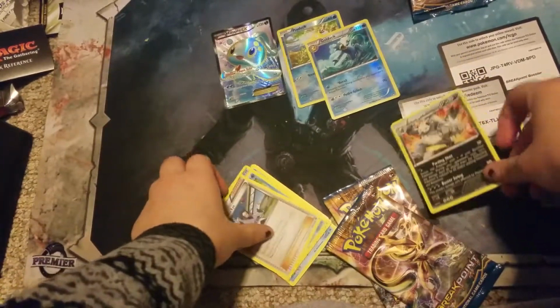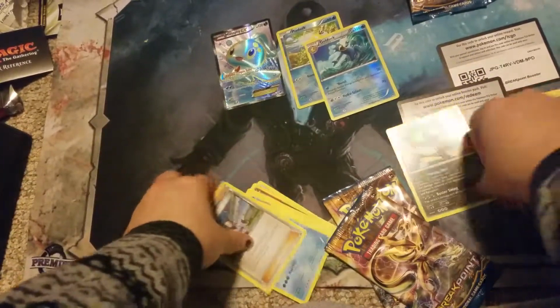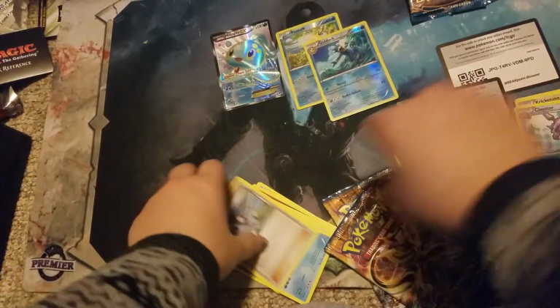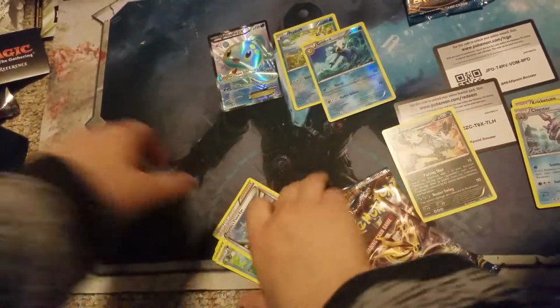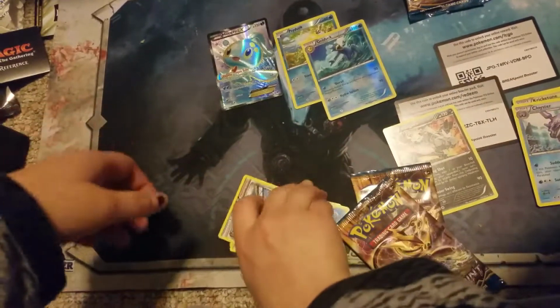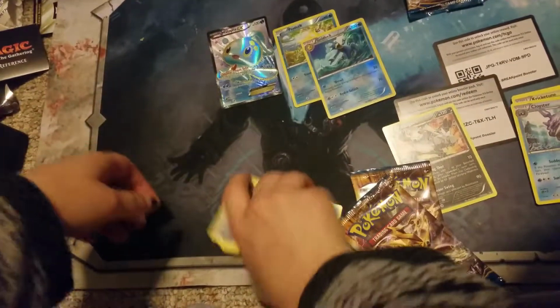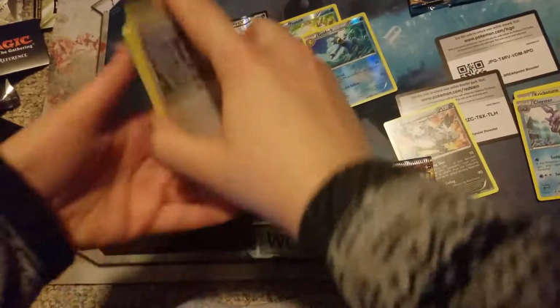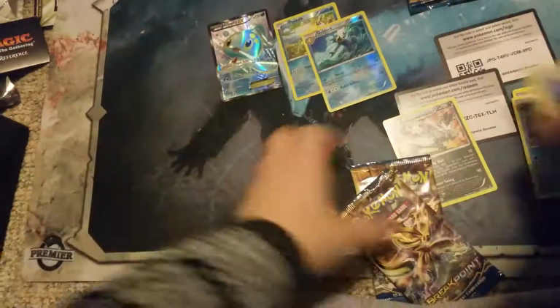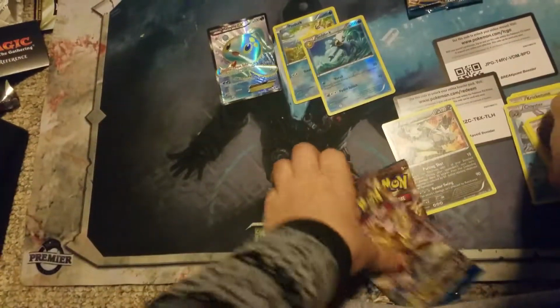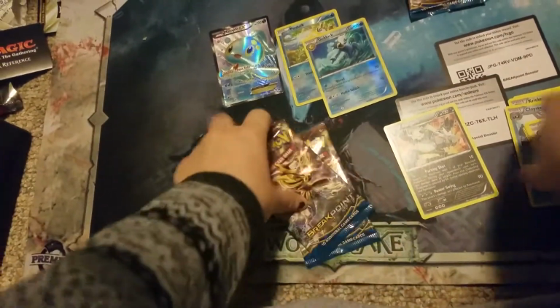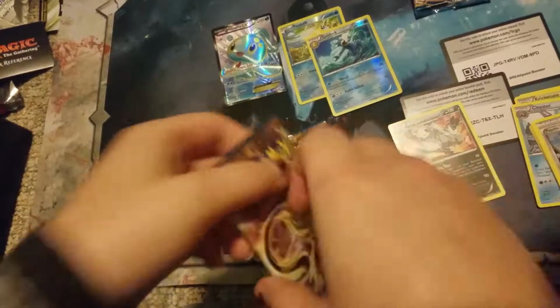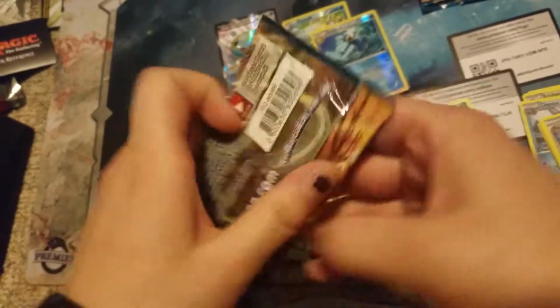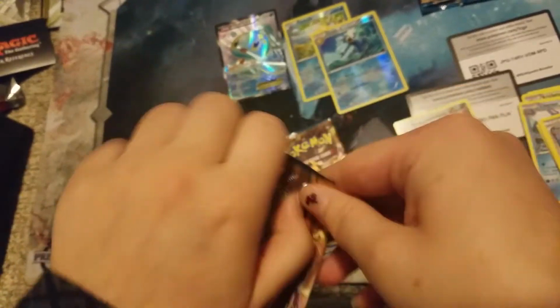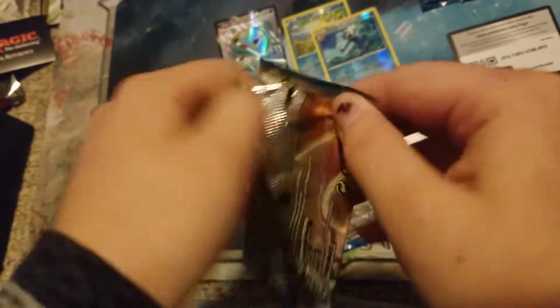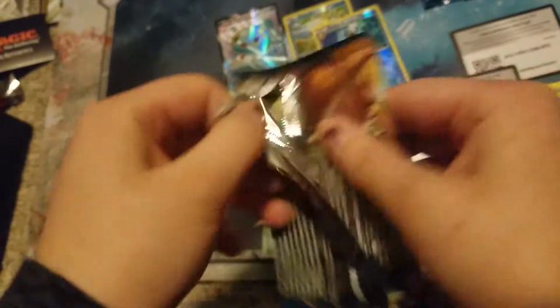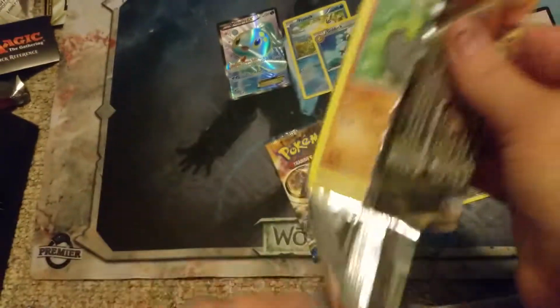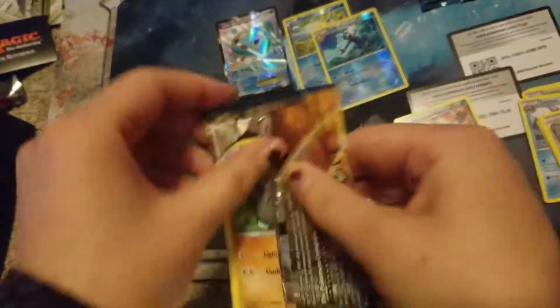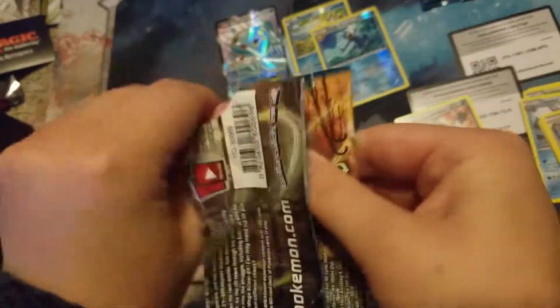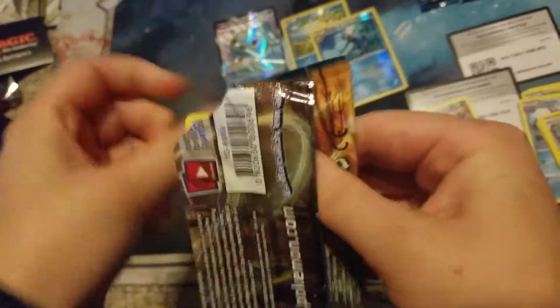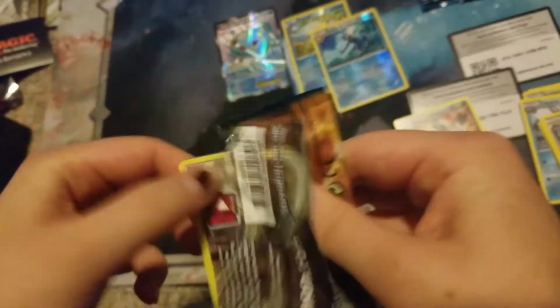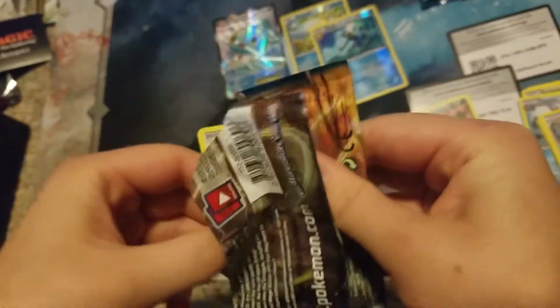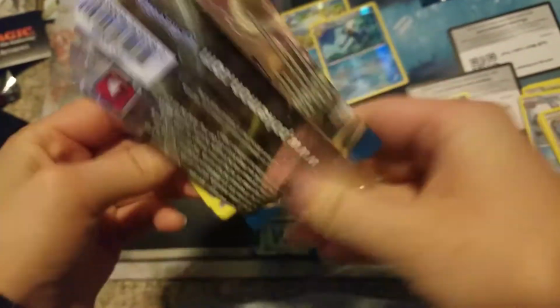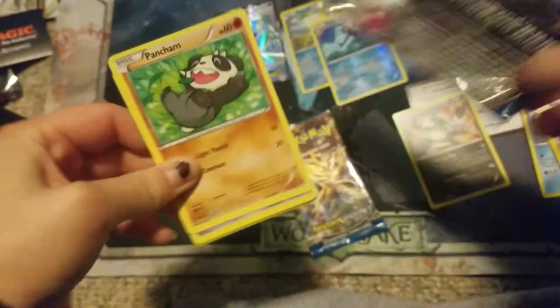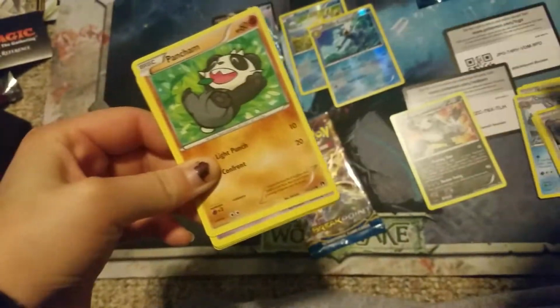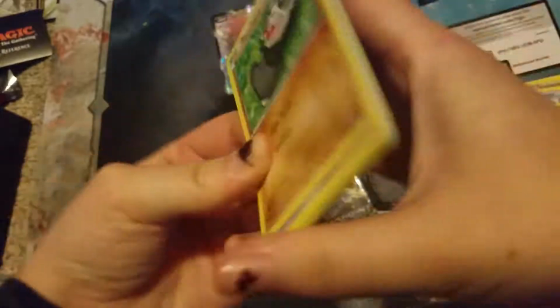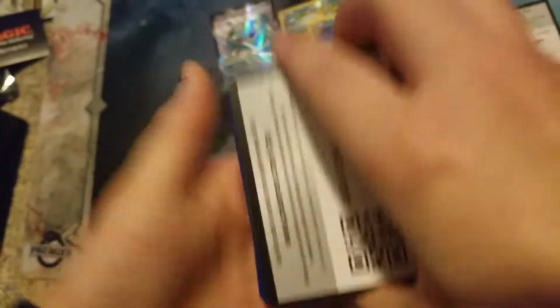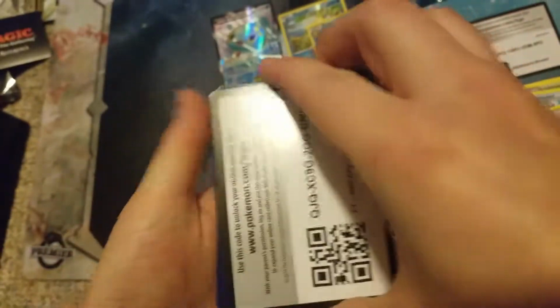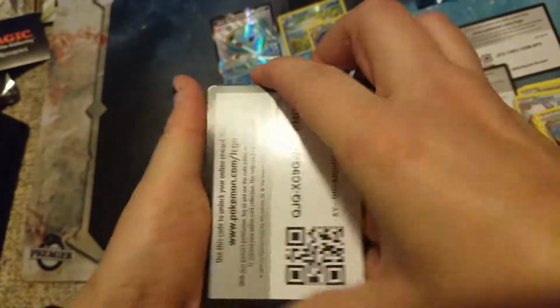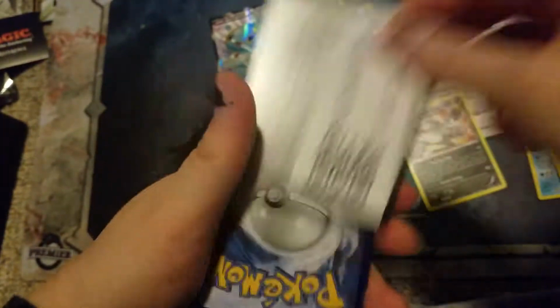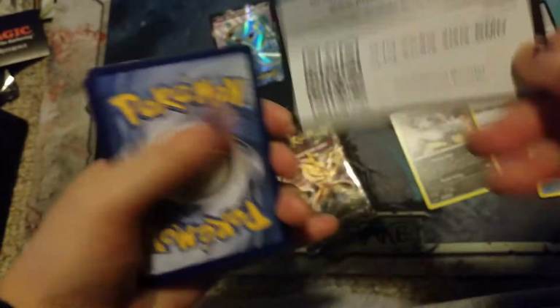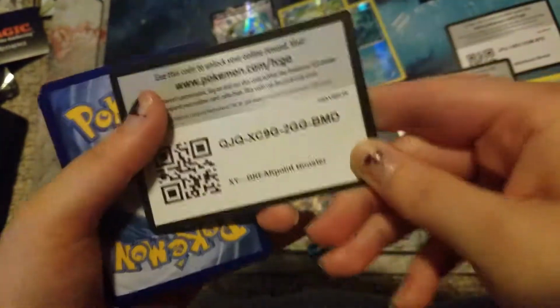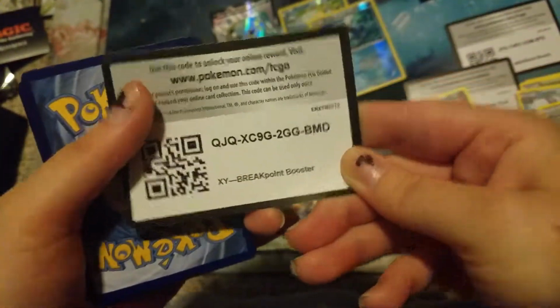Our rare is Pangoro. At least Psyduck and Golduck can have a life together. Alright, two more packs to go.